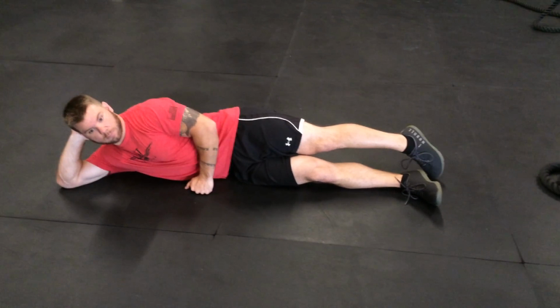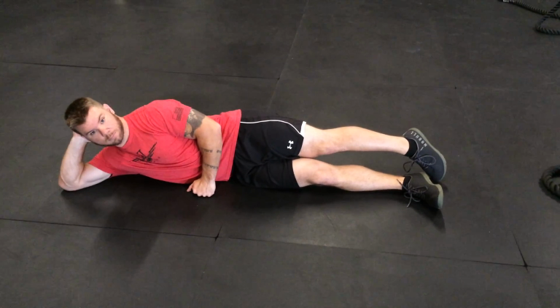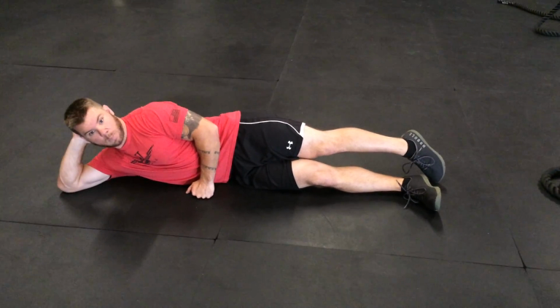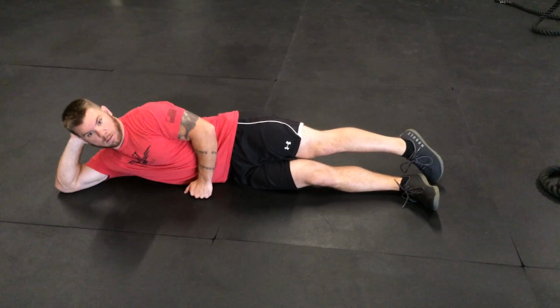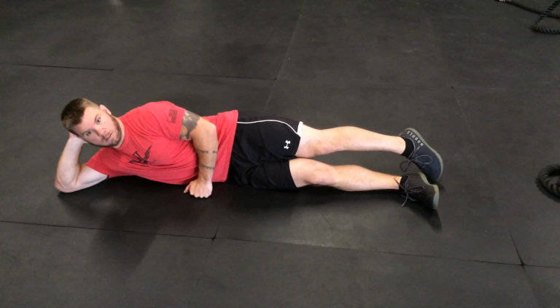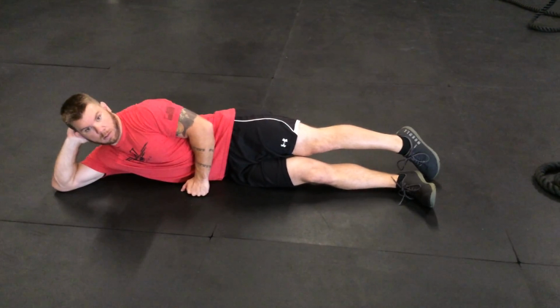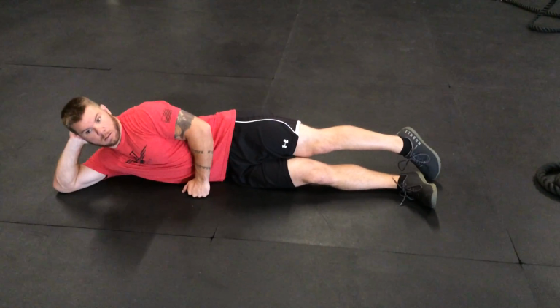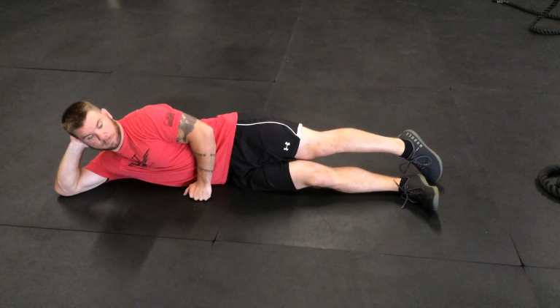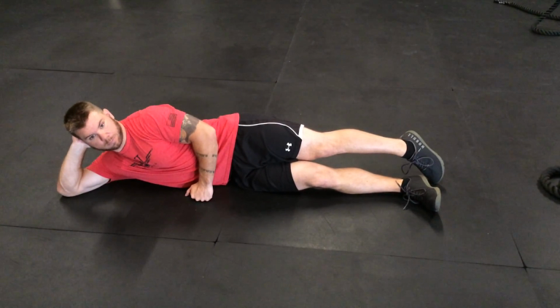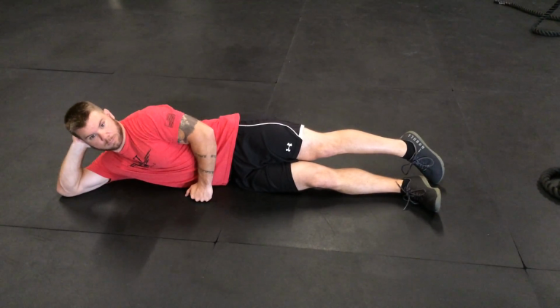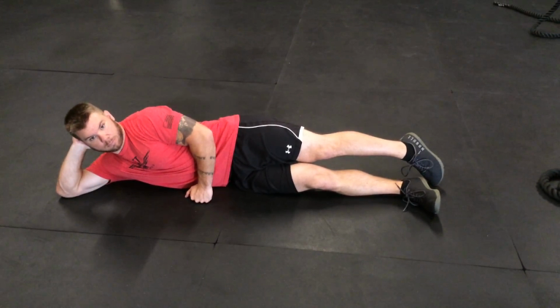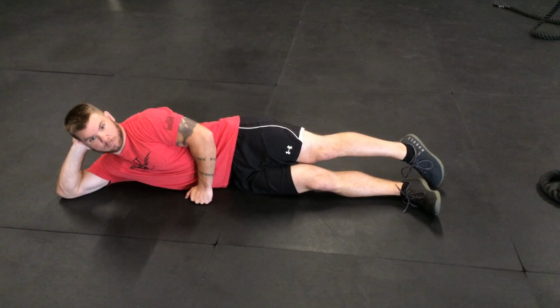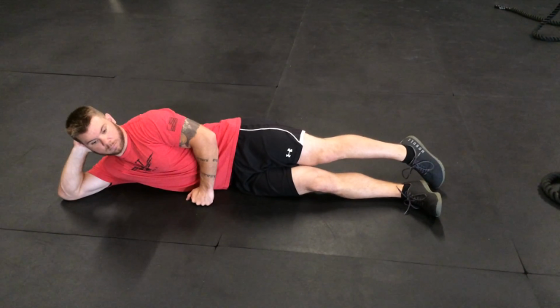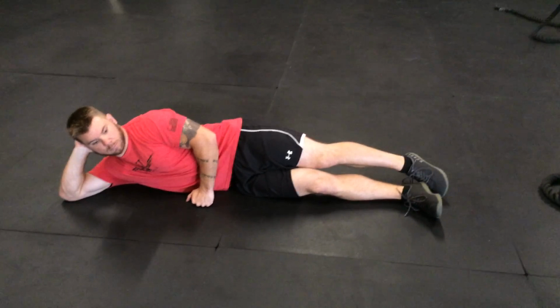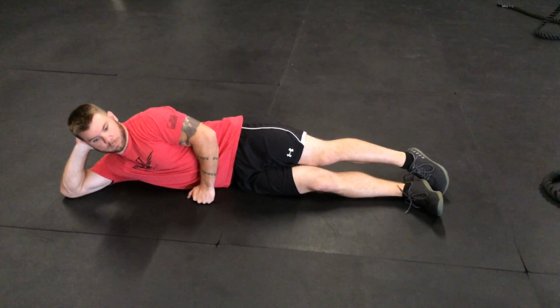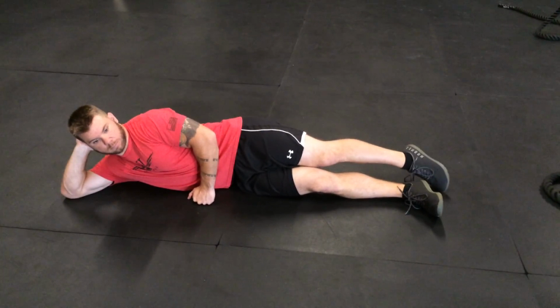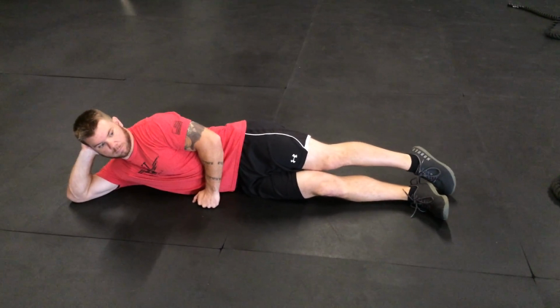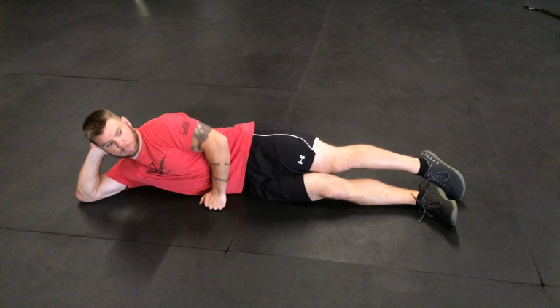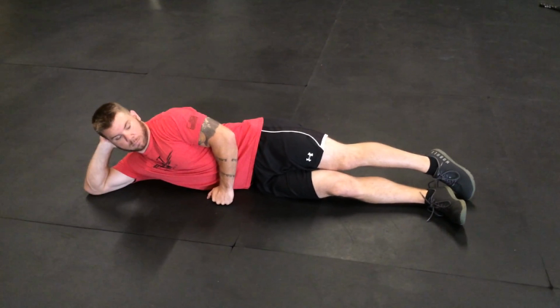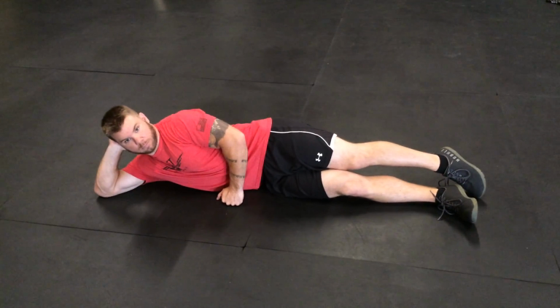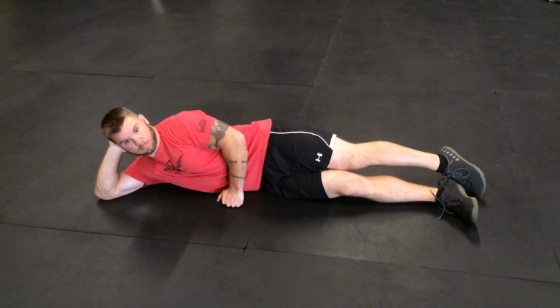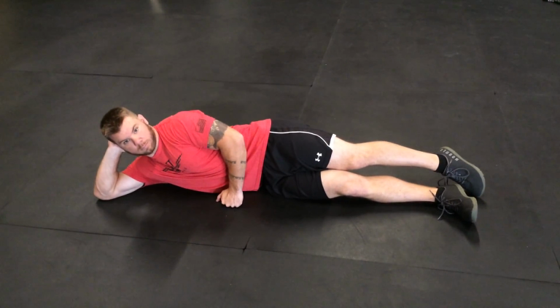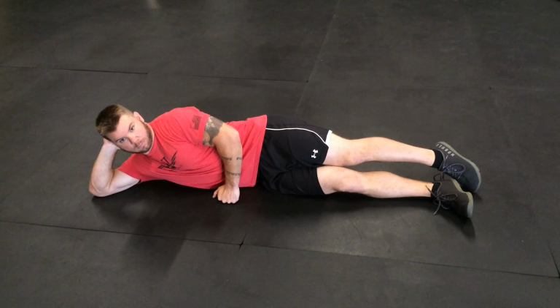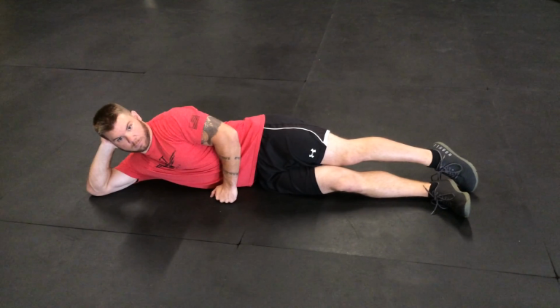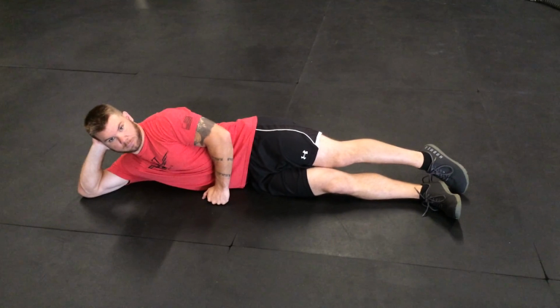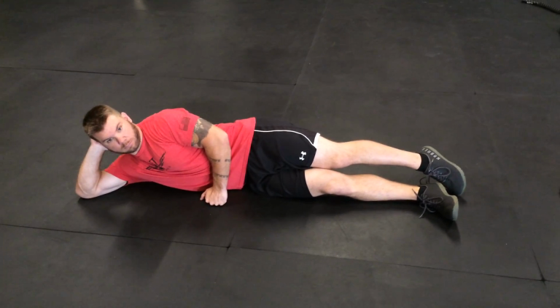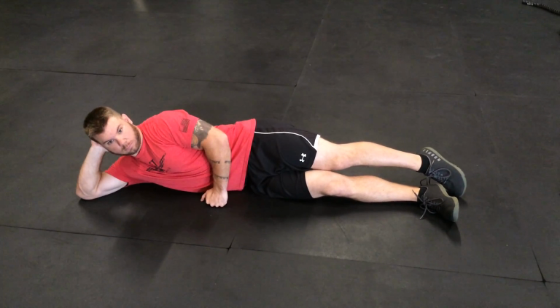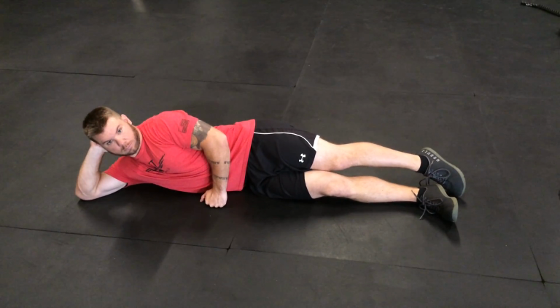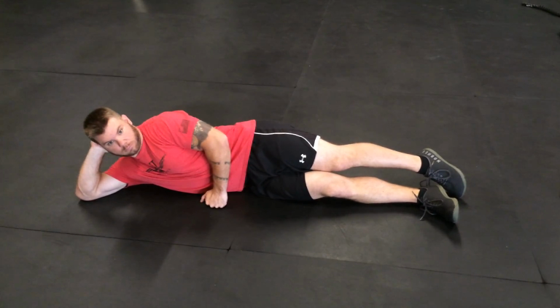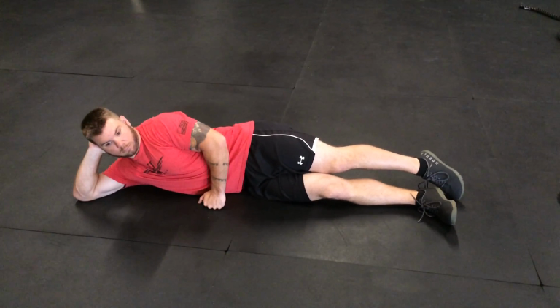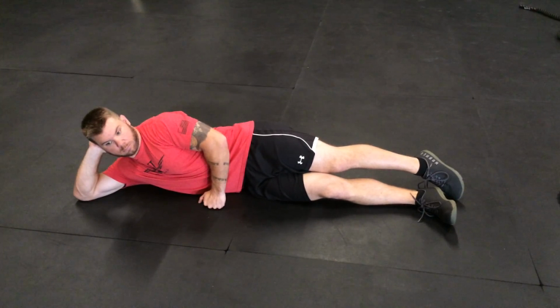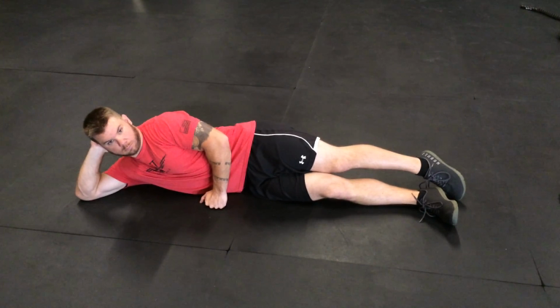This next movement is the Jane Fonda. The Jane Fondas are done in 30-second increments. Every motion that we do here, you keep it moving for 30 seconds before you move on to the next one. And then when you switch sides, you switch directly onto the next side — there's no rest.